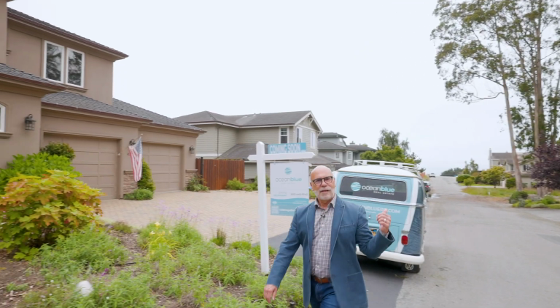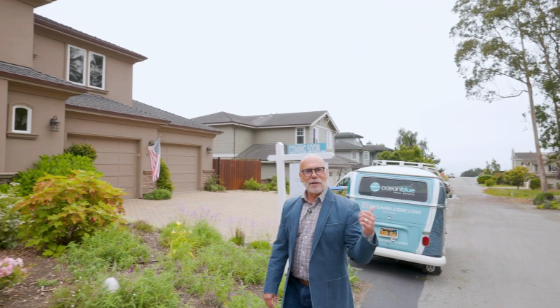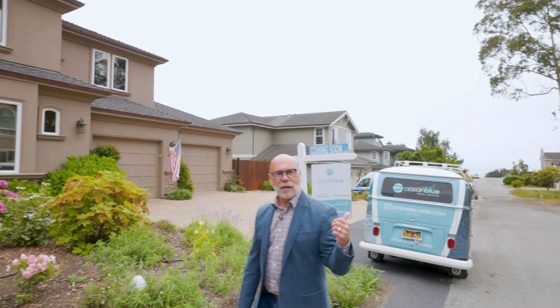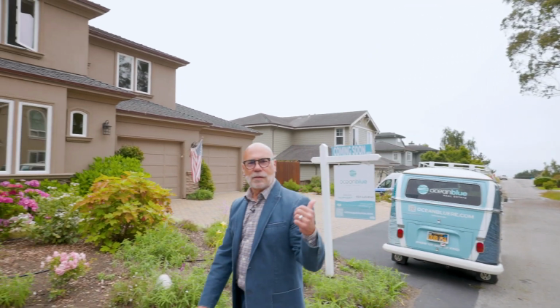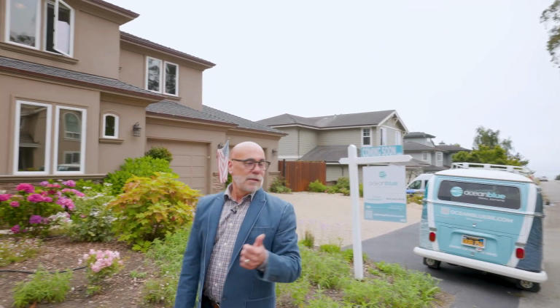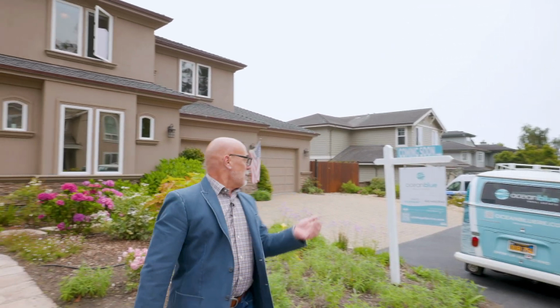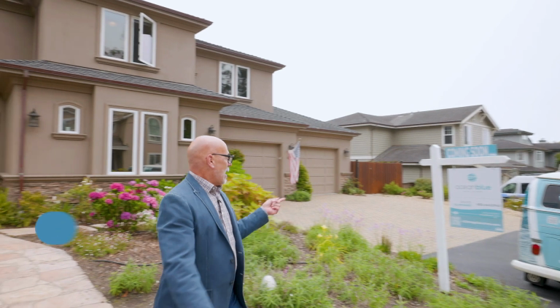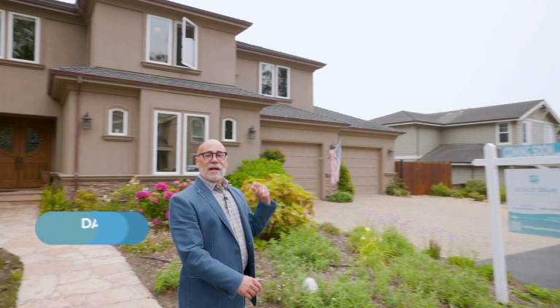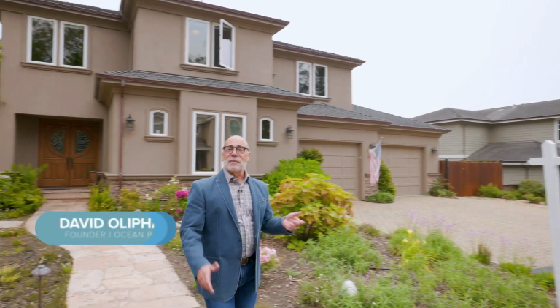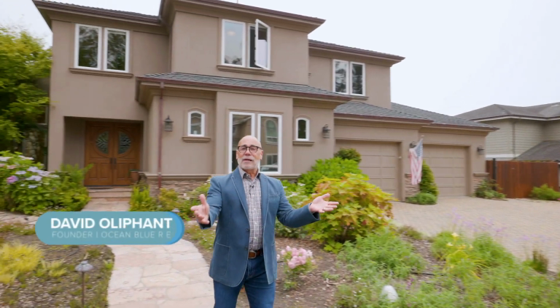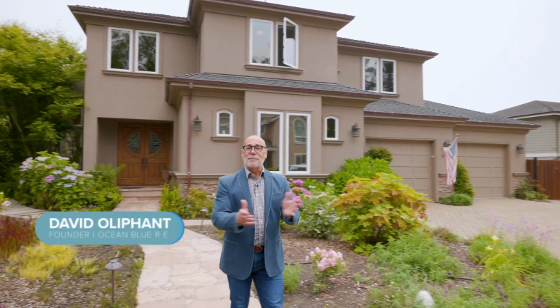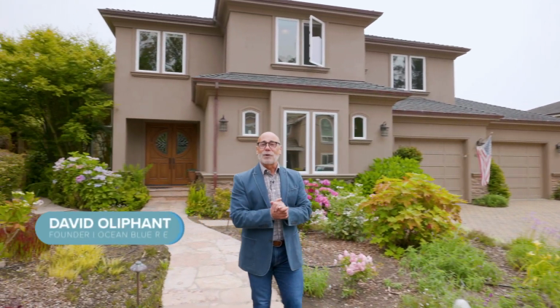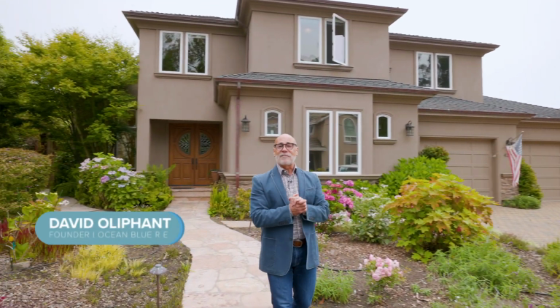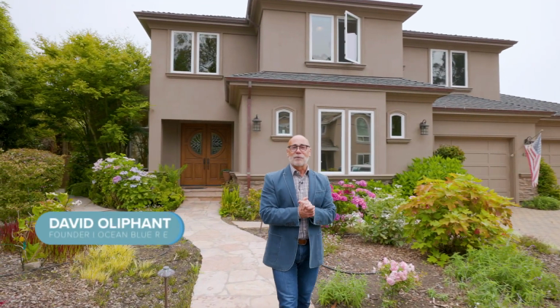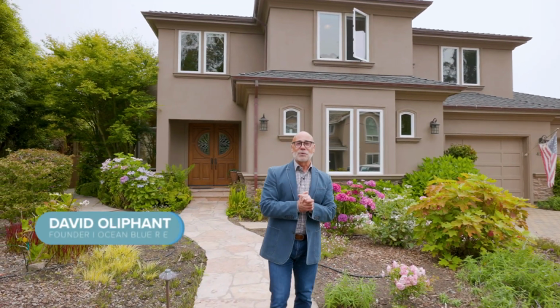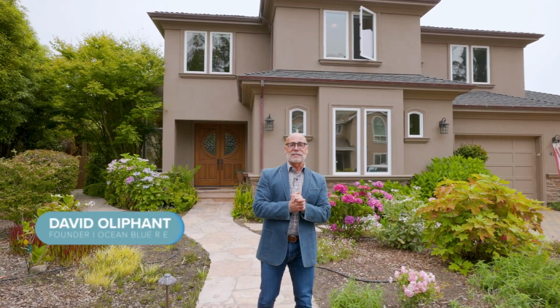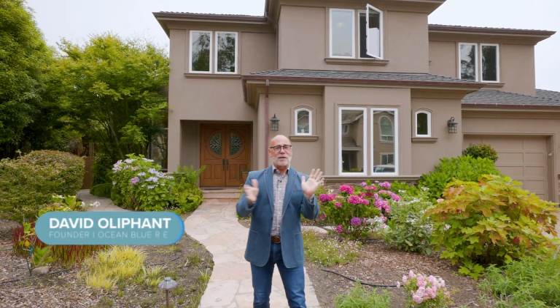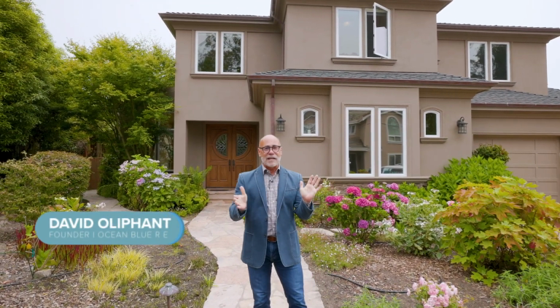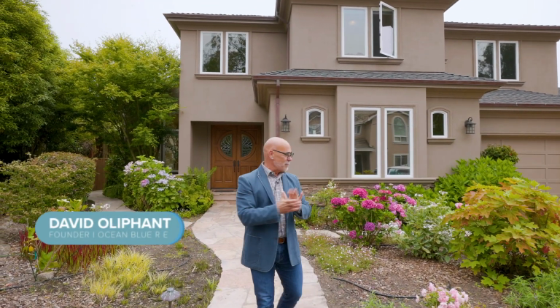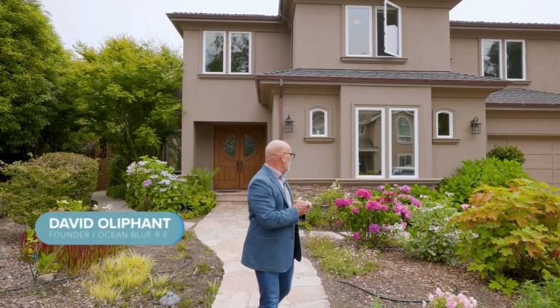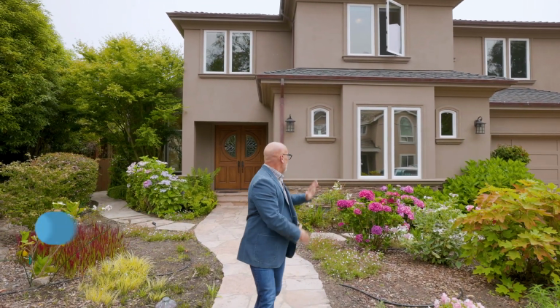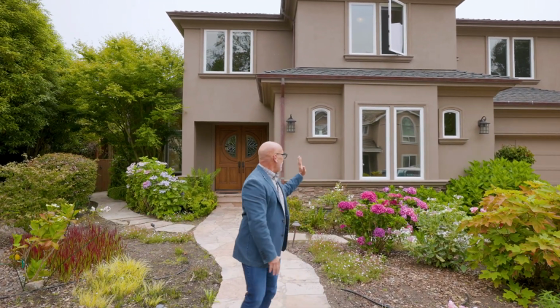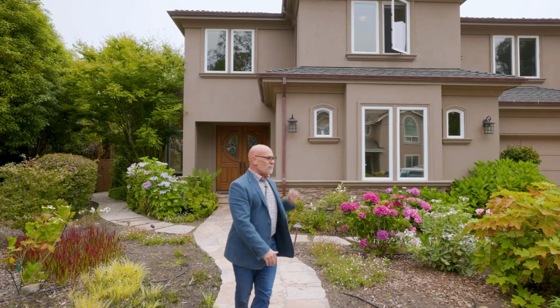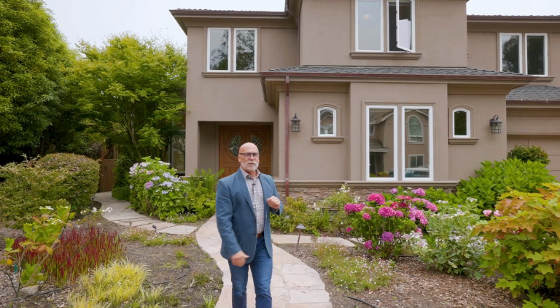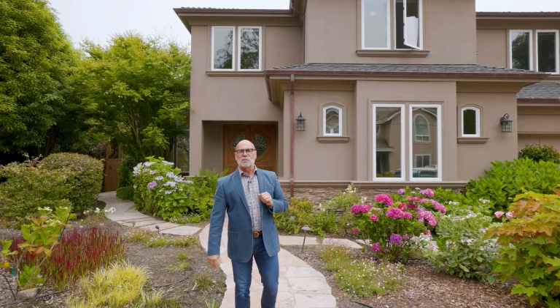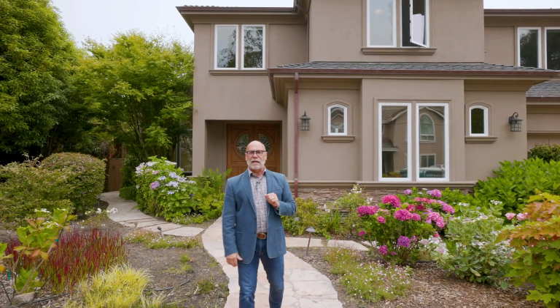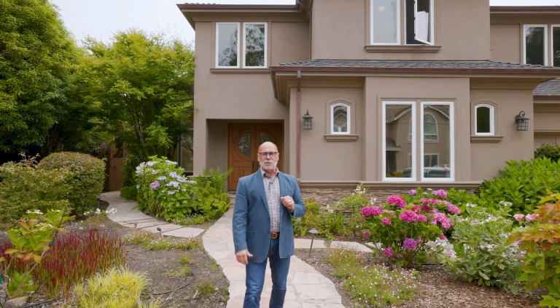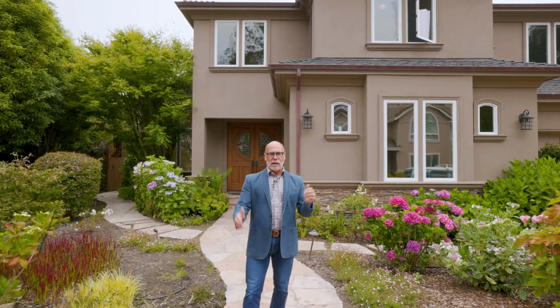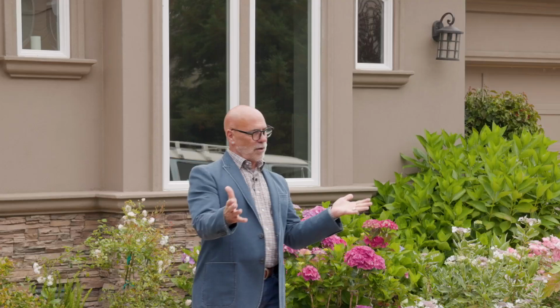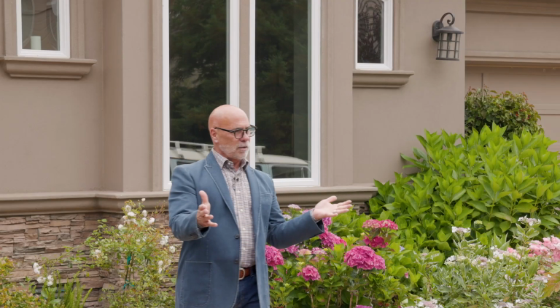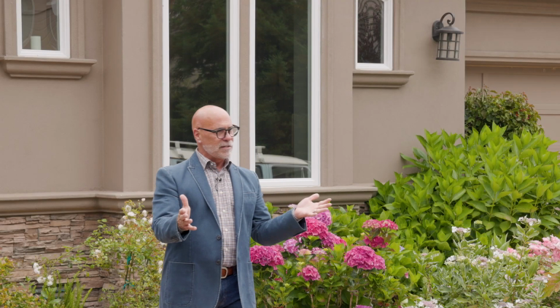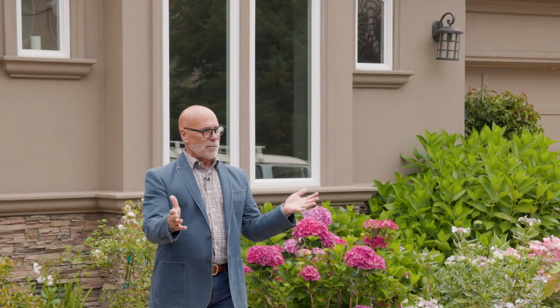Hey, I know that guy. Actually, that guy is me. Hi, I'm David Oliphon, founder of Ocean Blue Real Estate right here in Half Moon Bay. Today, I'm at 422 Magellan Avenue right in the heart of East Miramar.